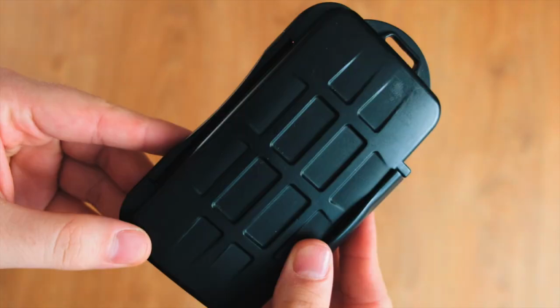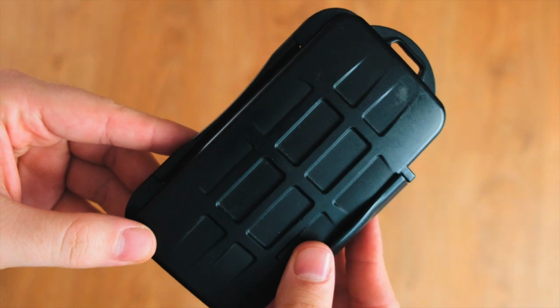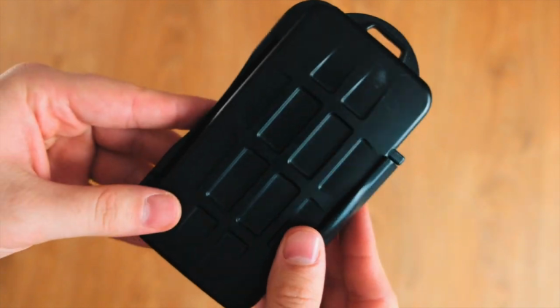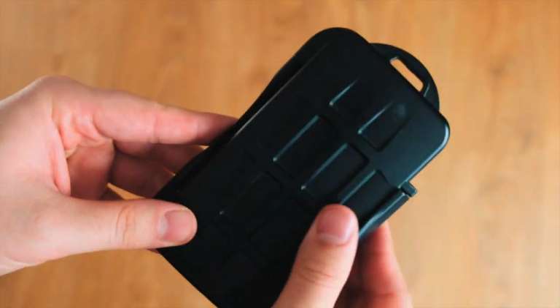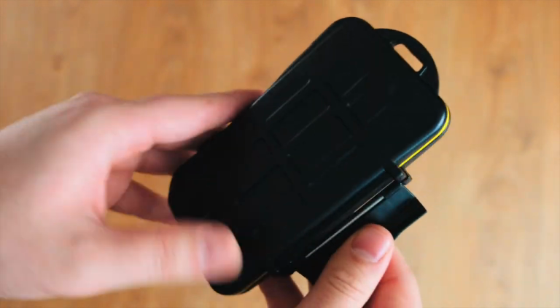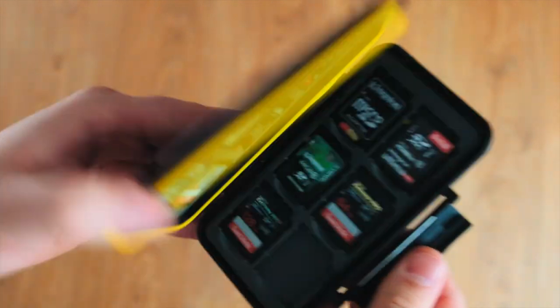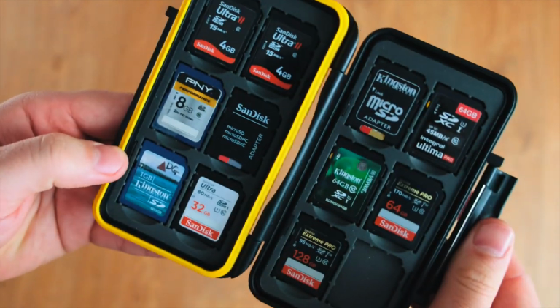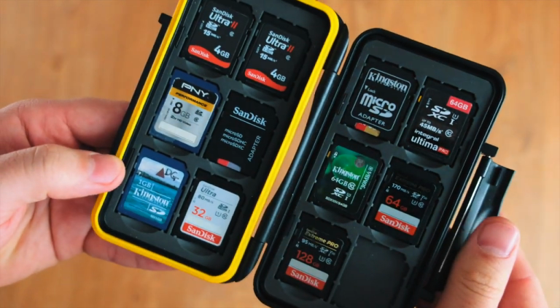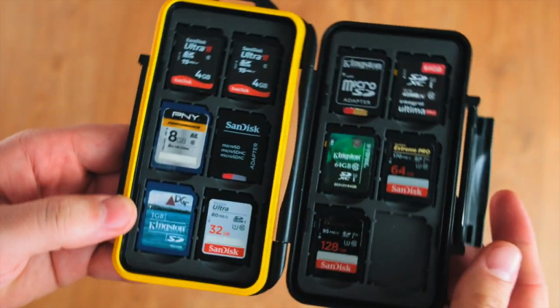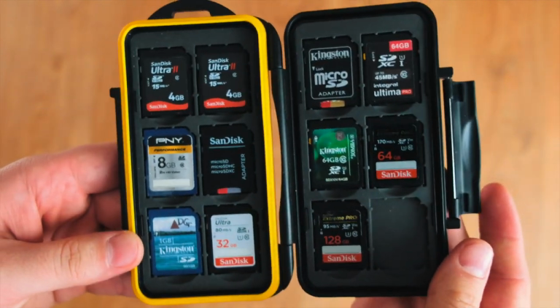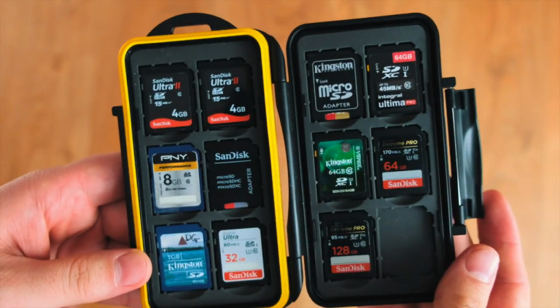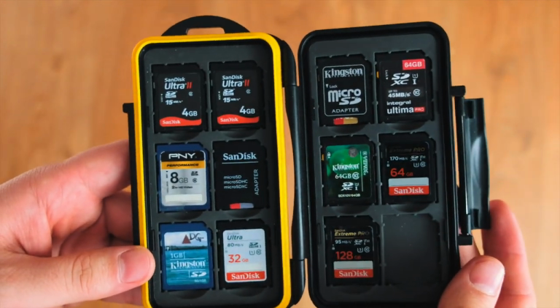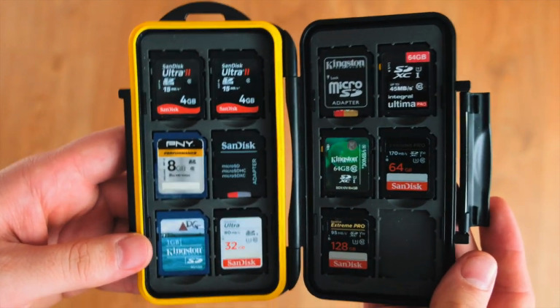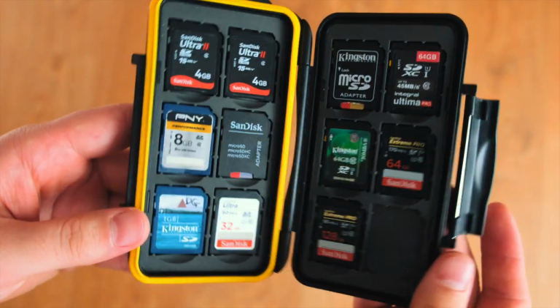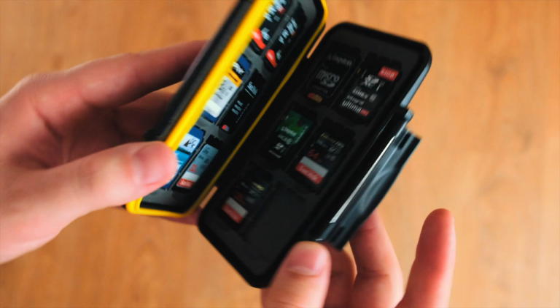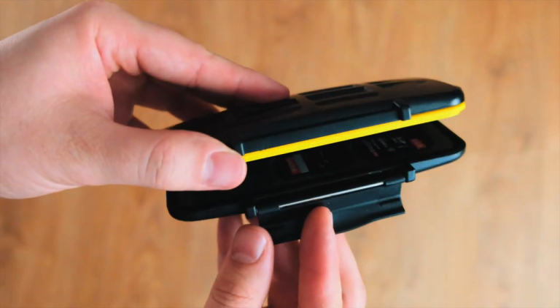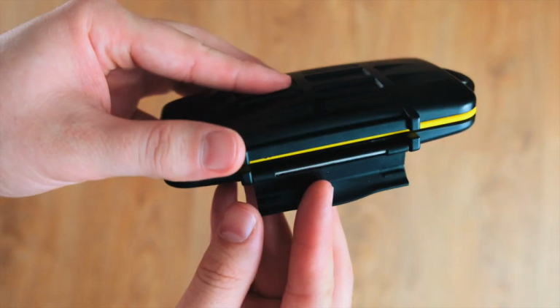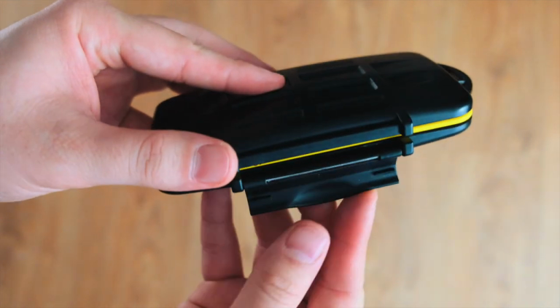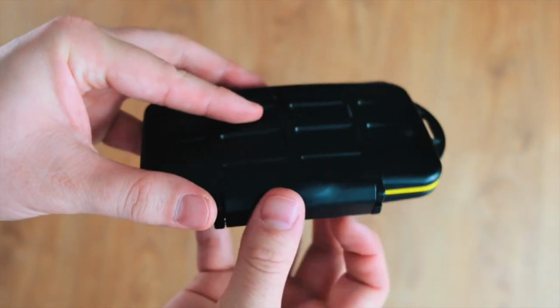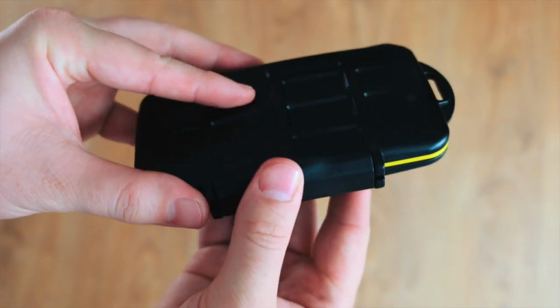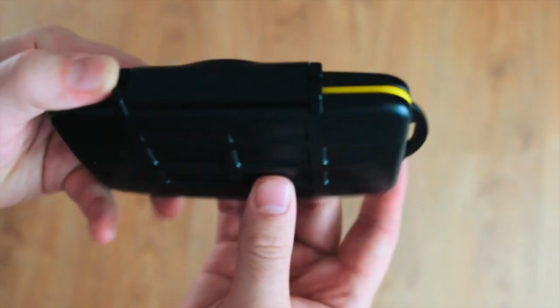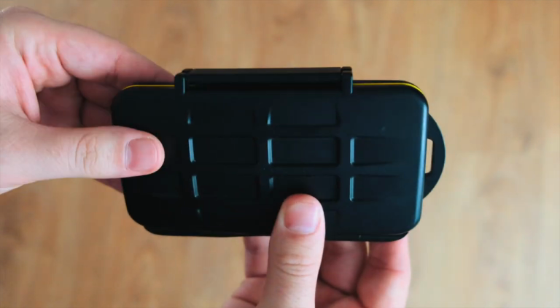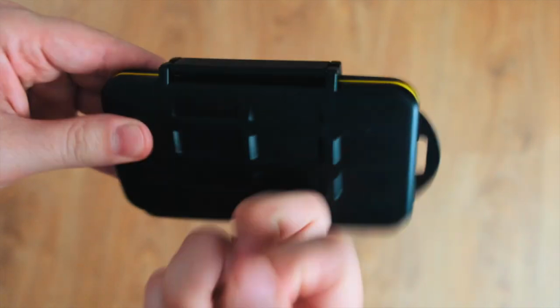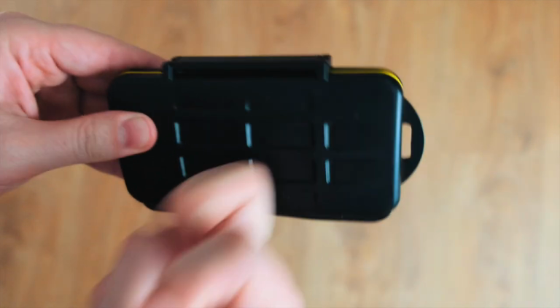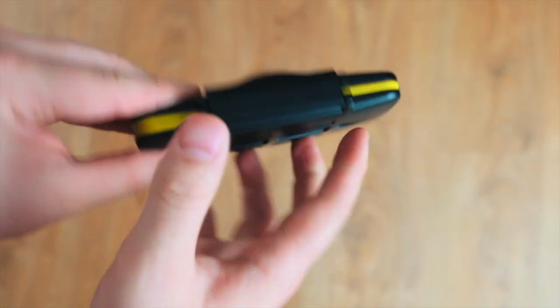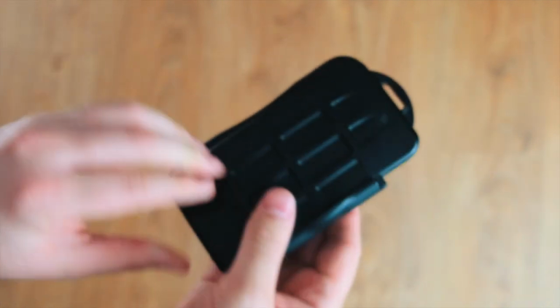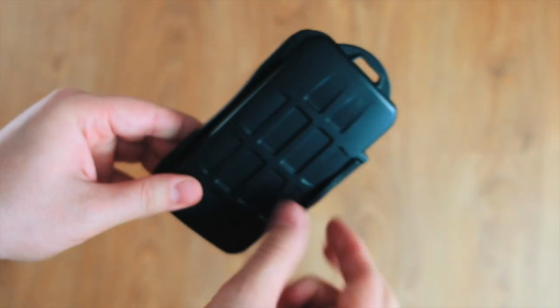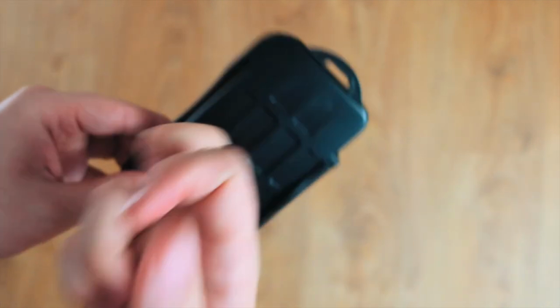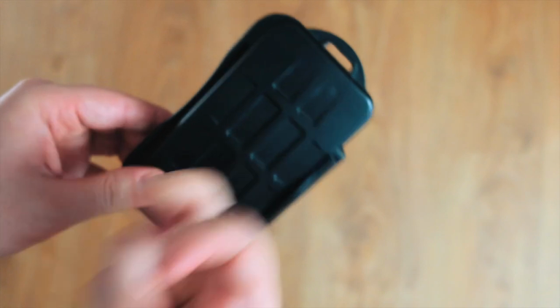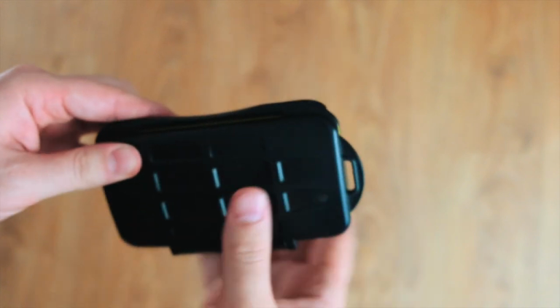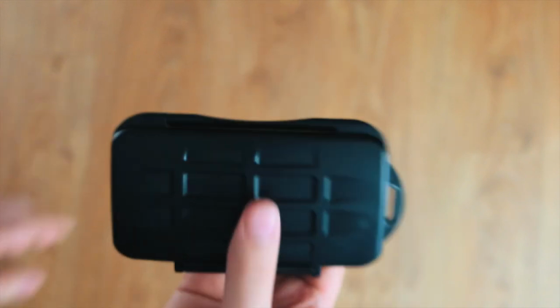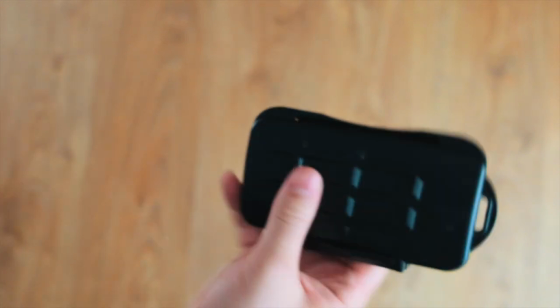Nothing really special about the next item — it's just a Pelican case that holds all the SD cards. It's shockproof, it's waterproof, and it keeps everything safe. If you're a creative, a videographer, or a photographer, I definitely recommend picking one of these up.